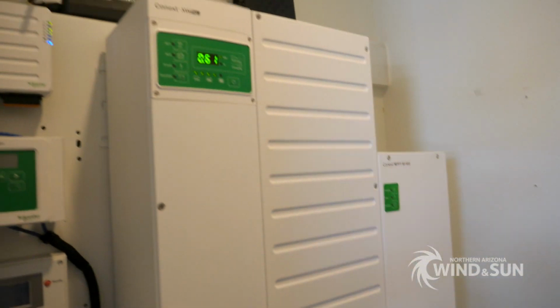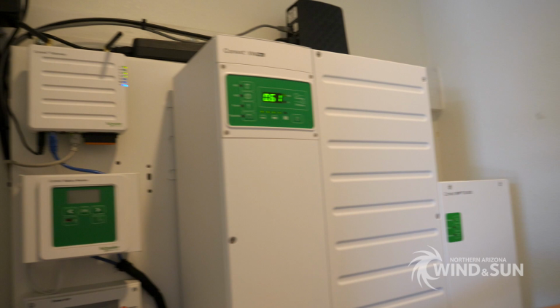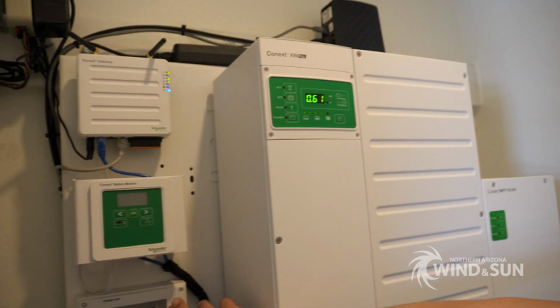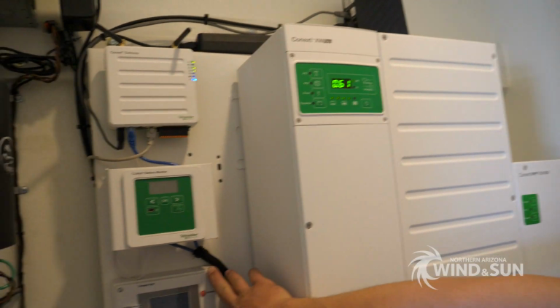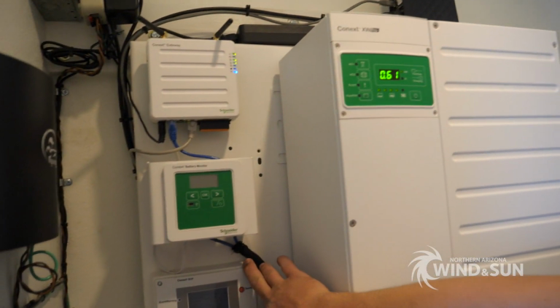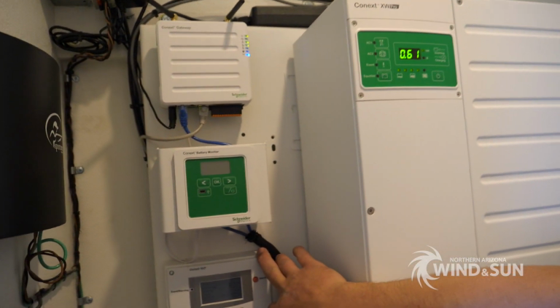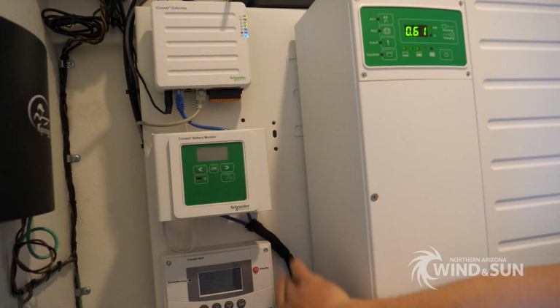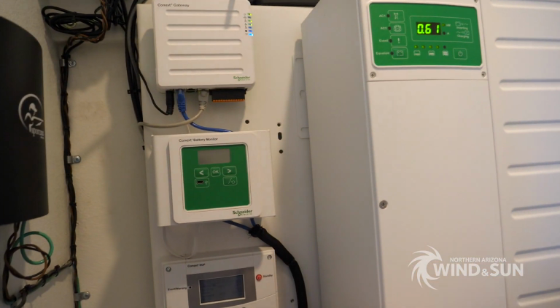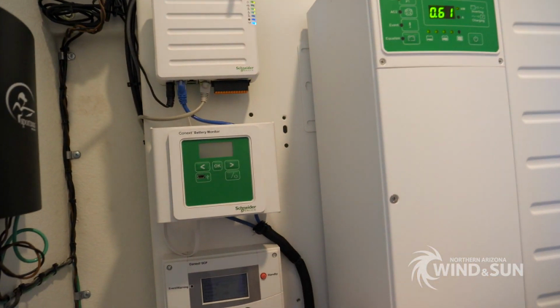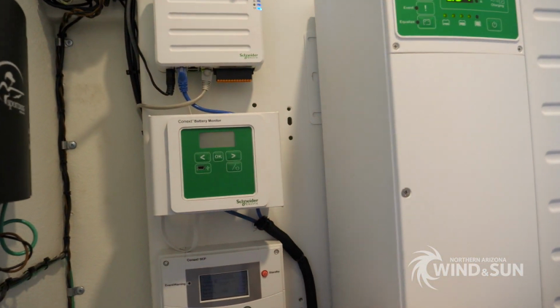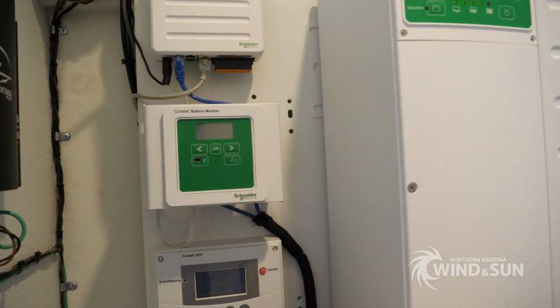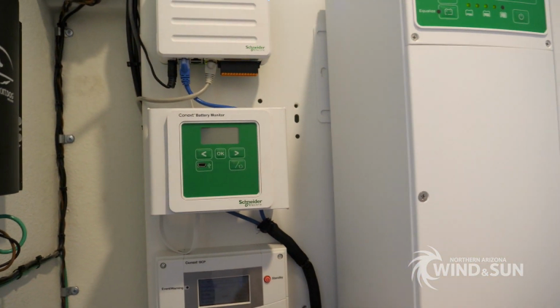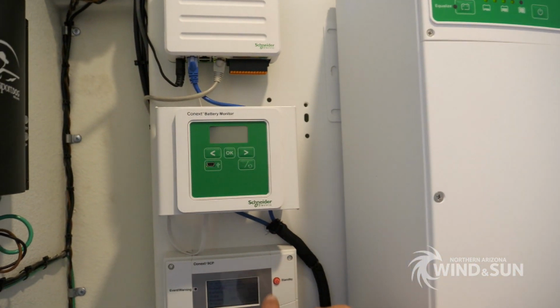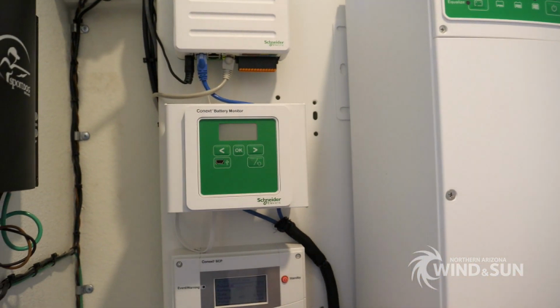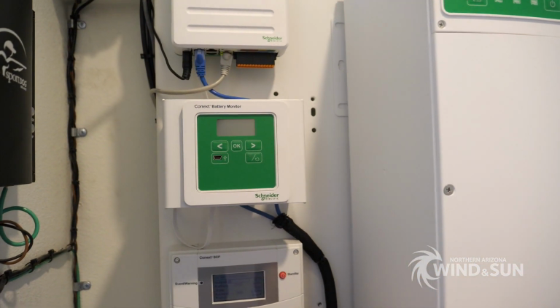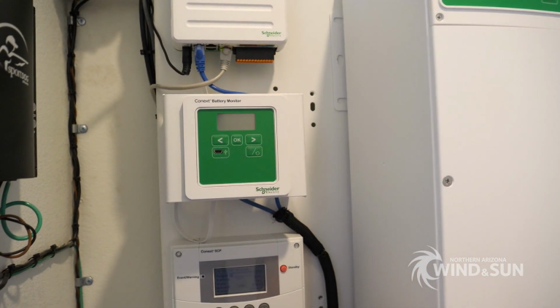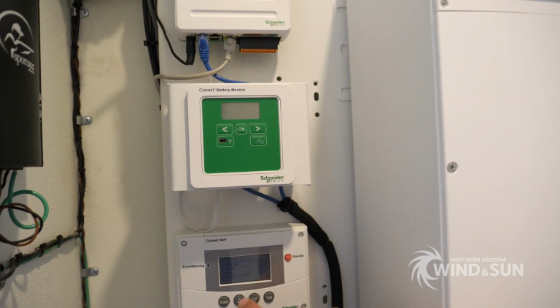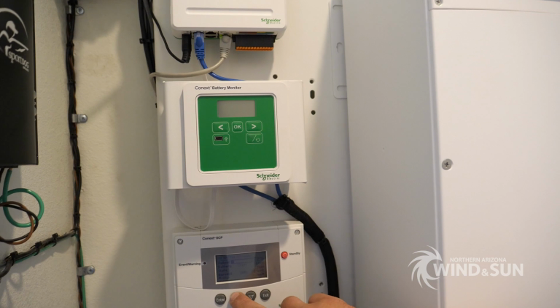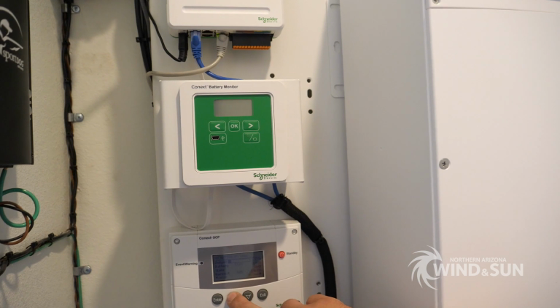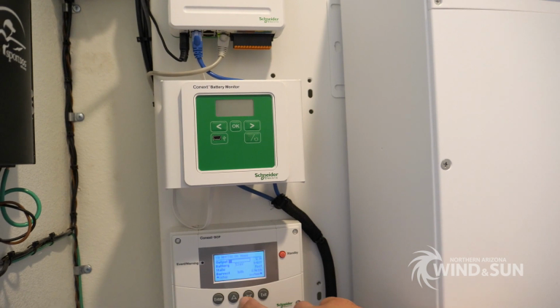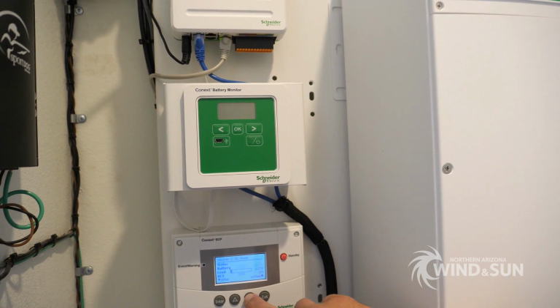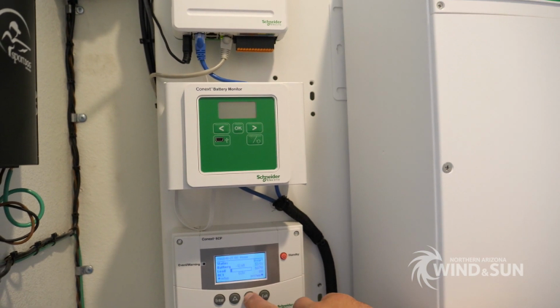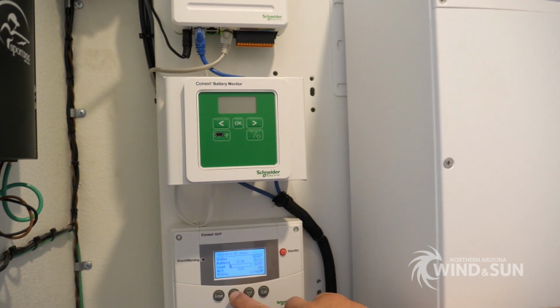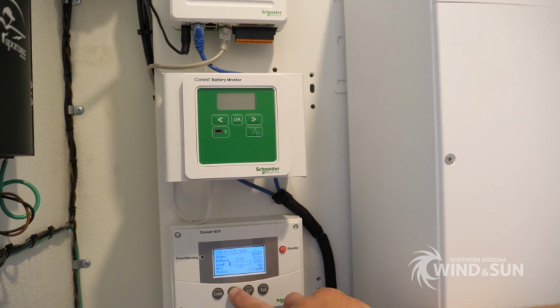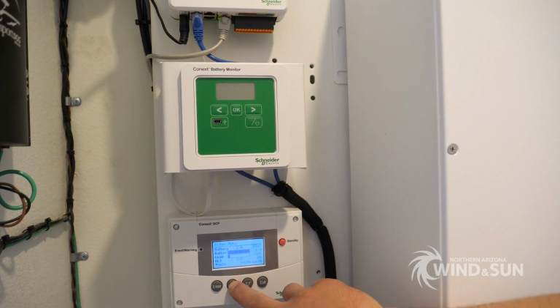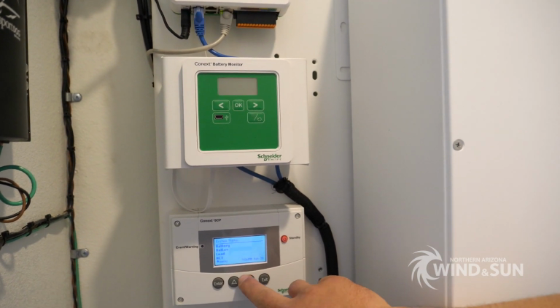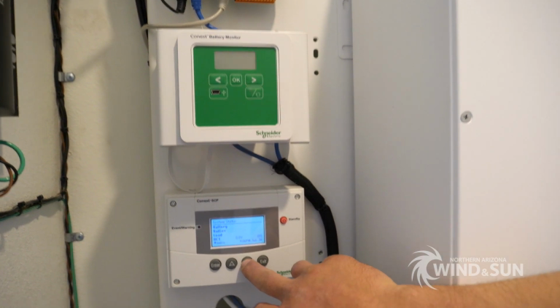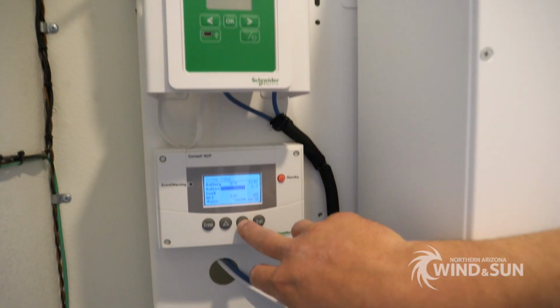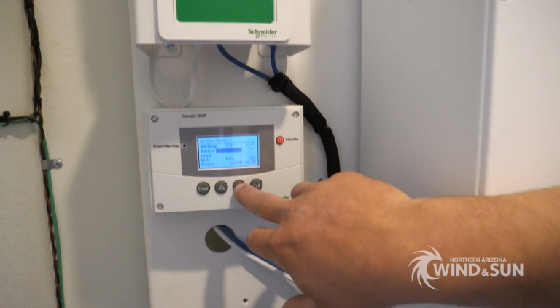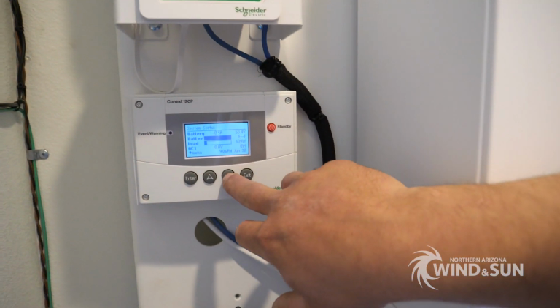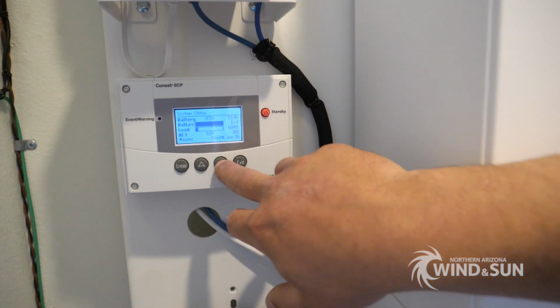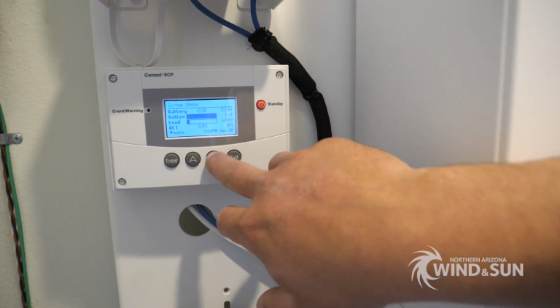This here is the SCP — the system control panel. So this will show you what's going on, the status of the entire system.